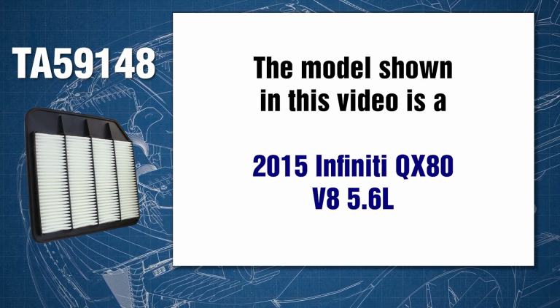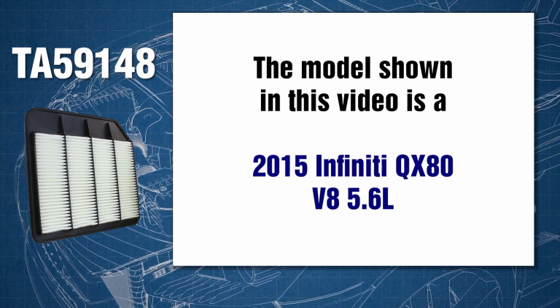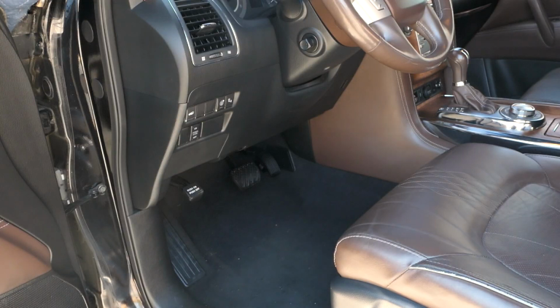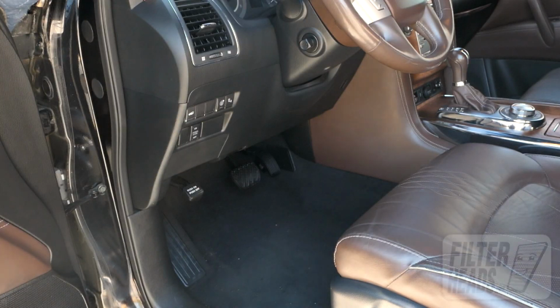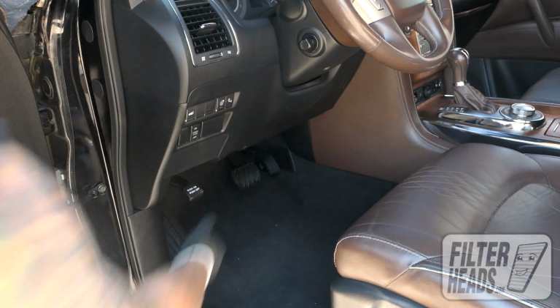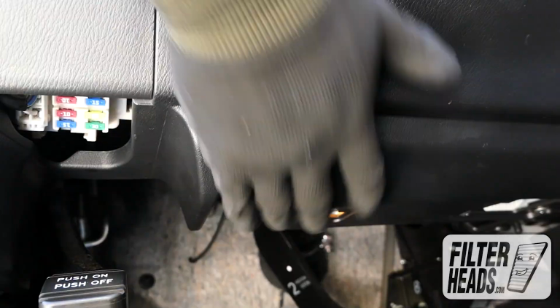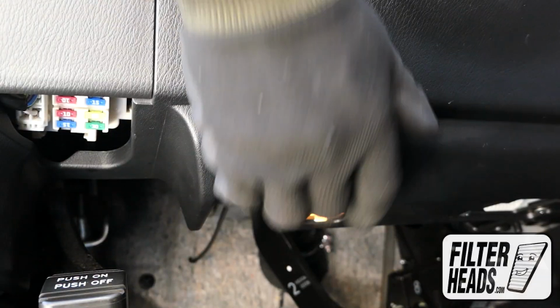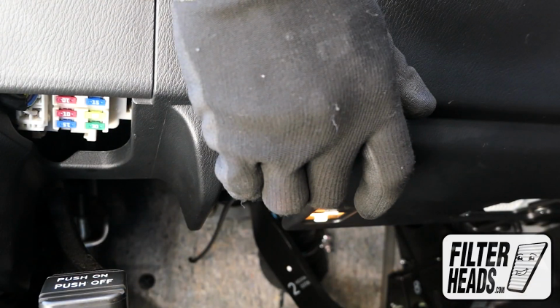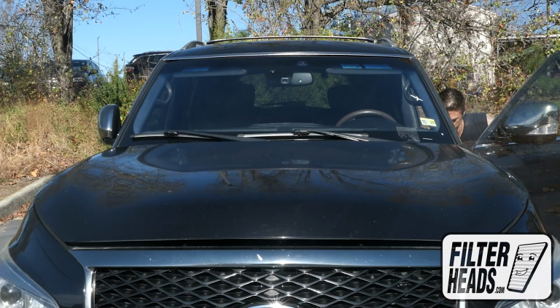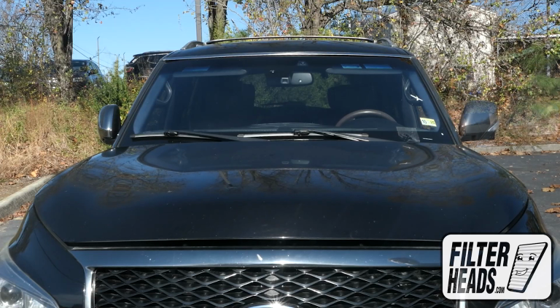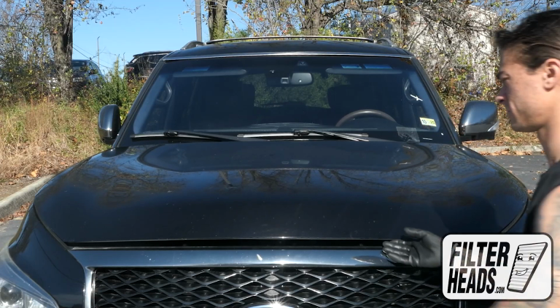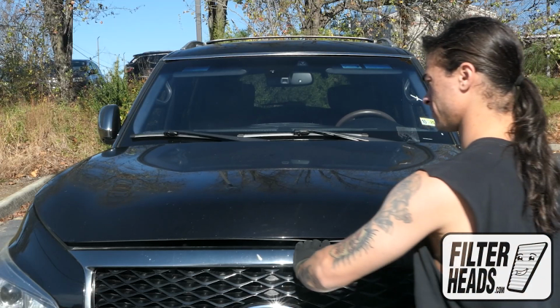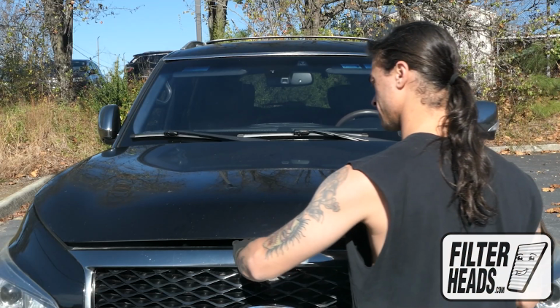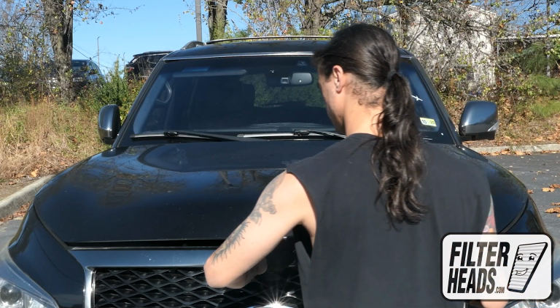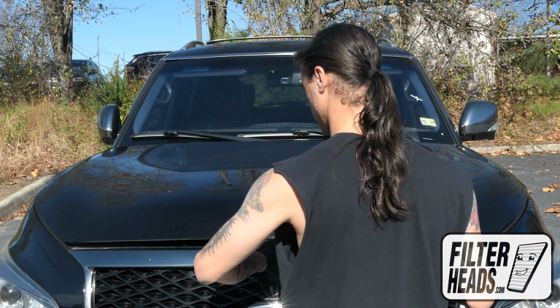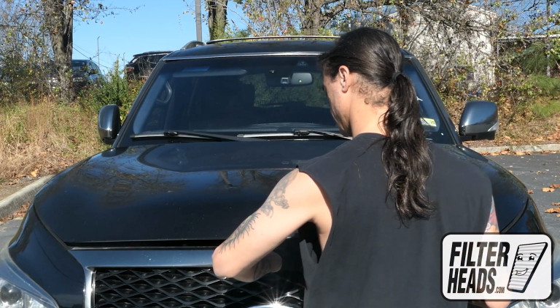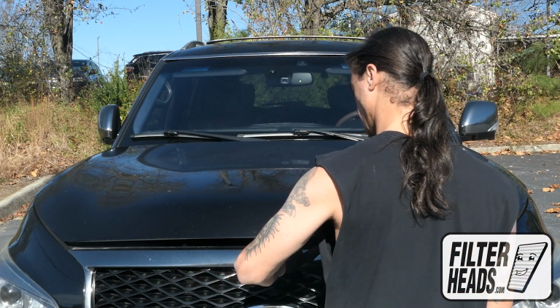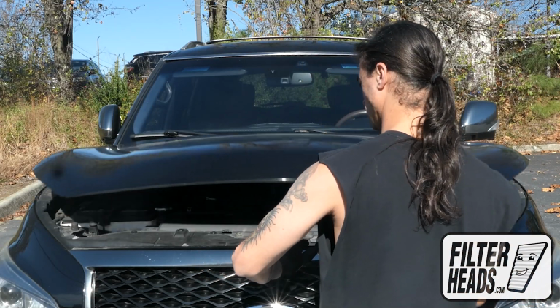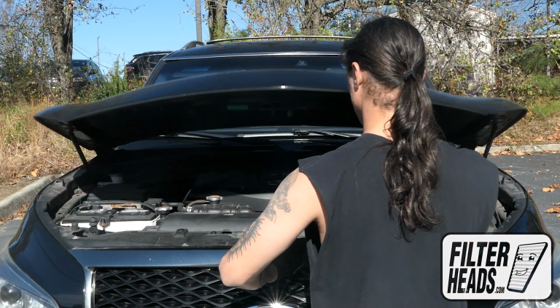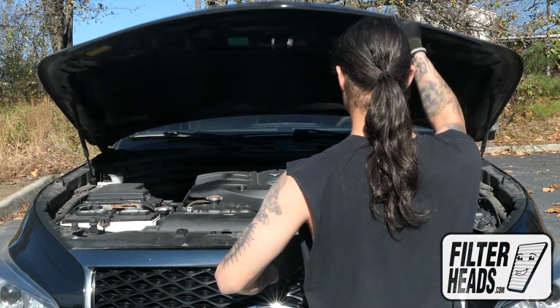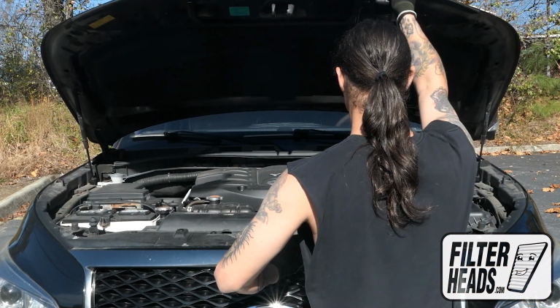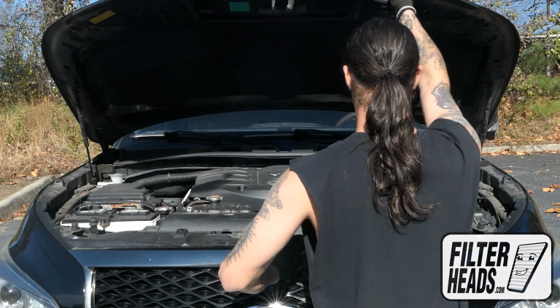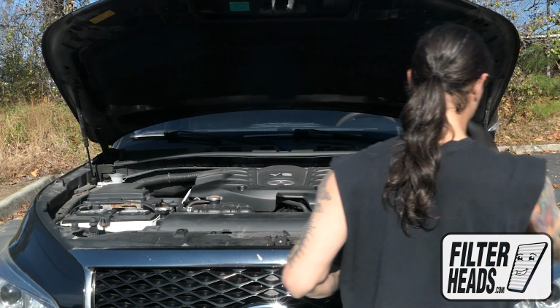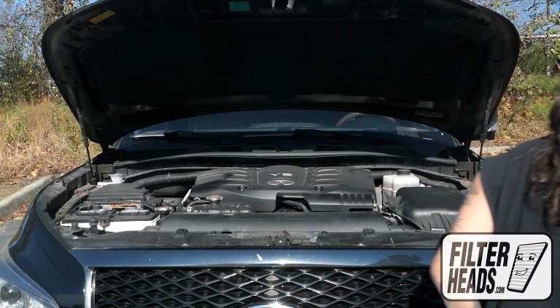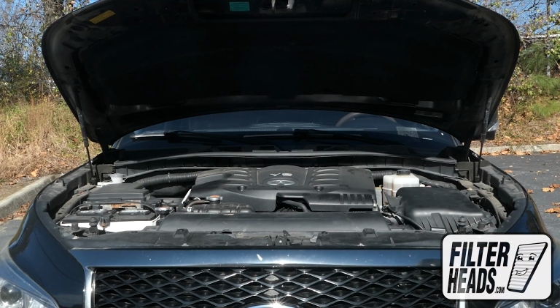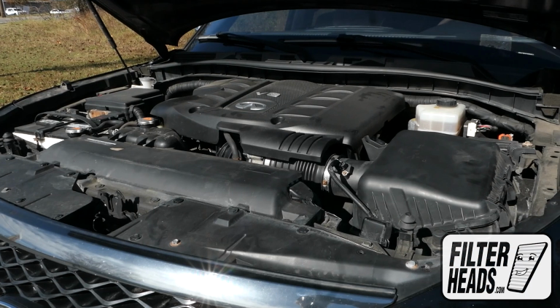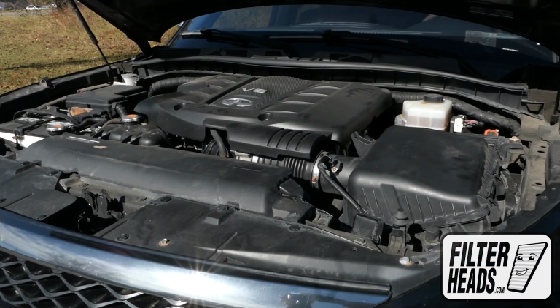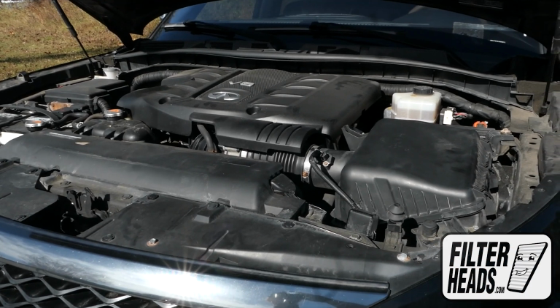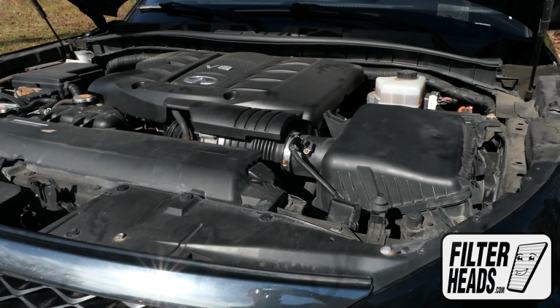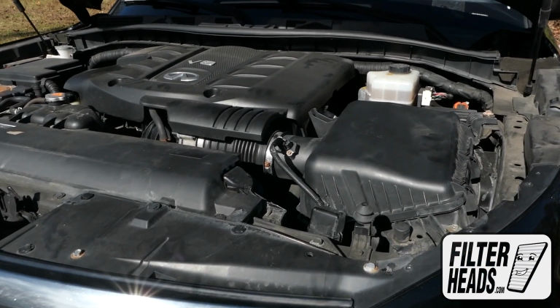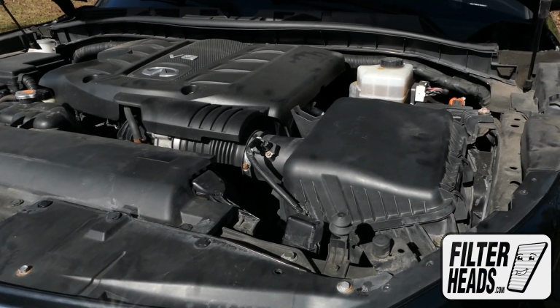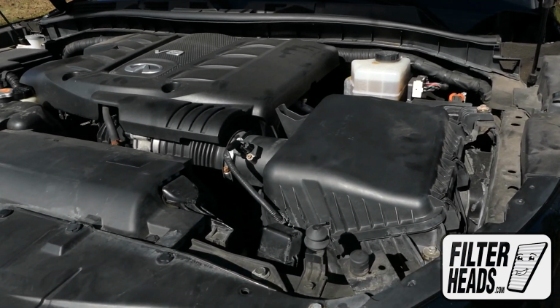To access the air filter, first open the hood. The air filter is located here.